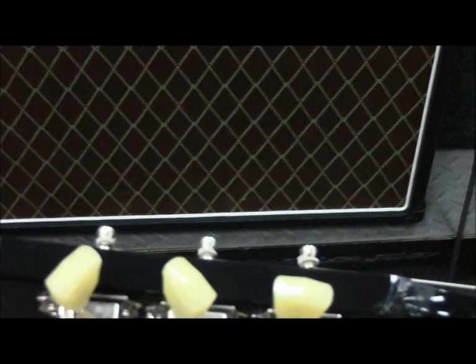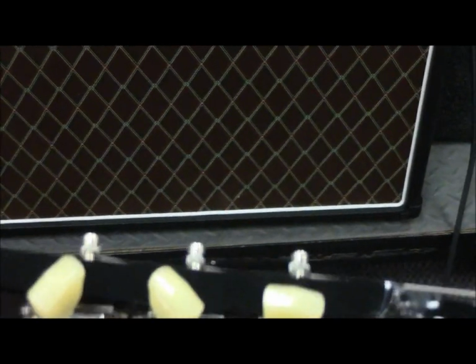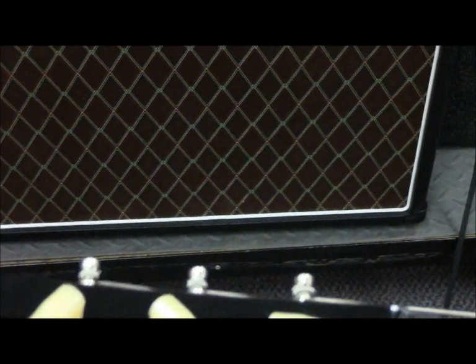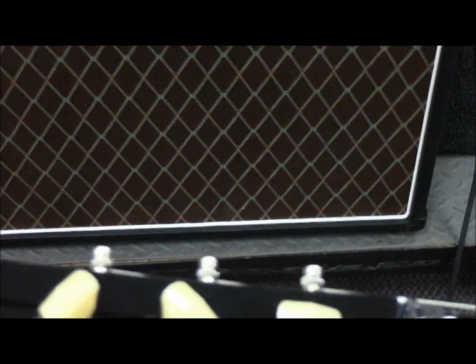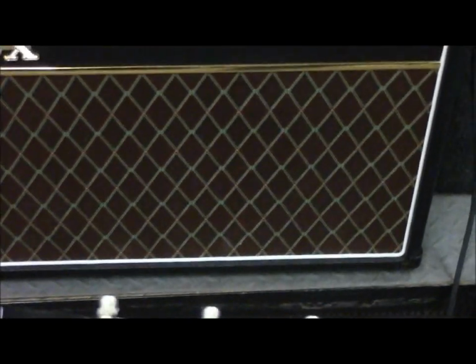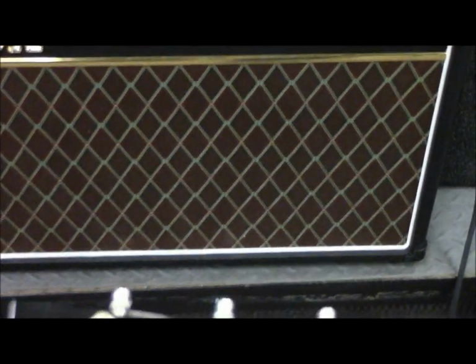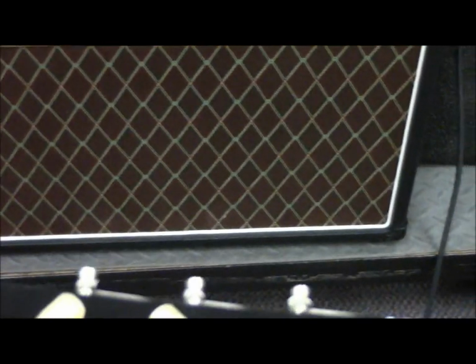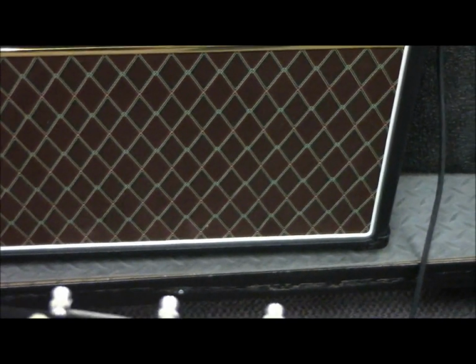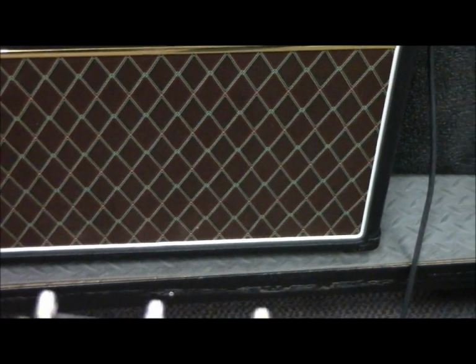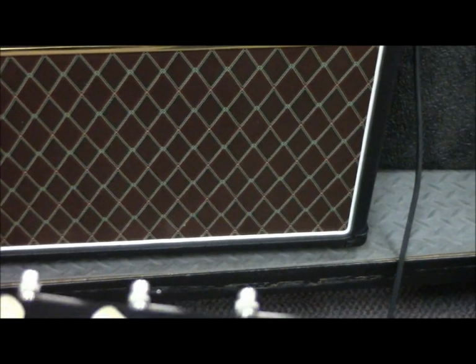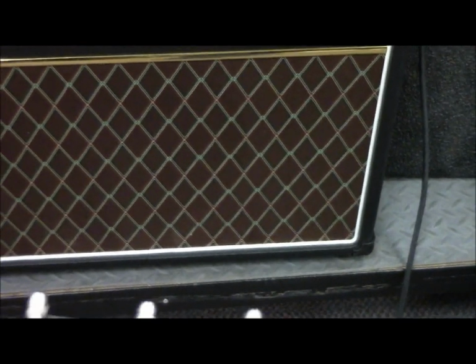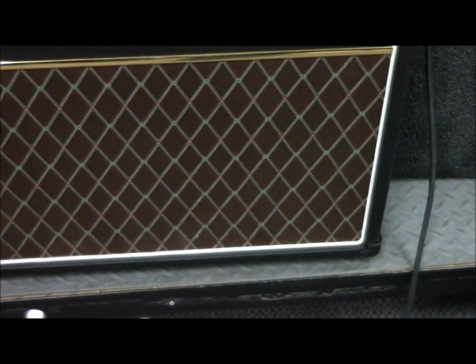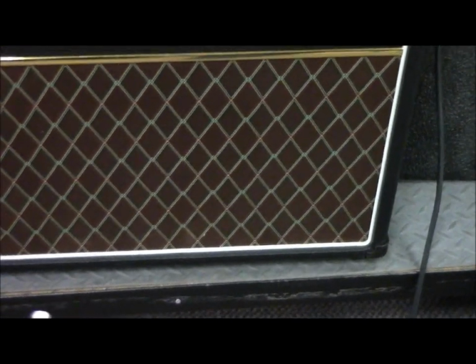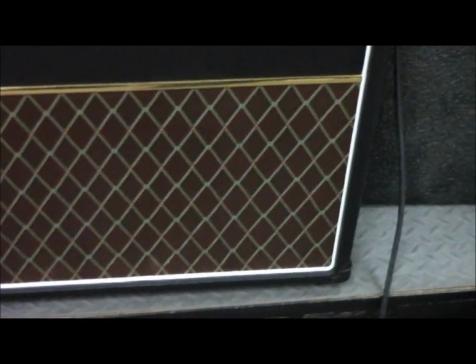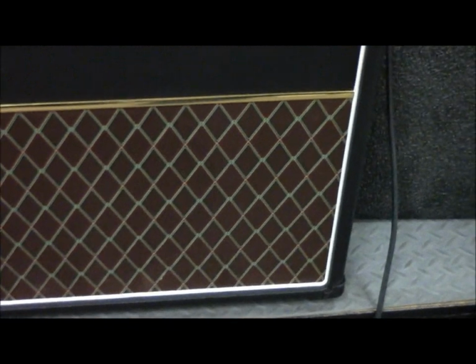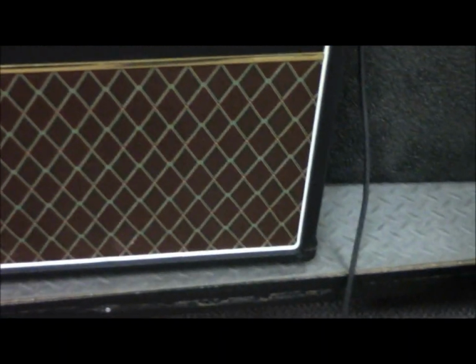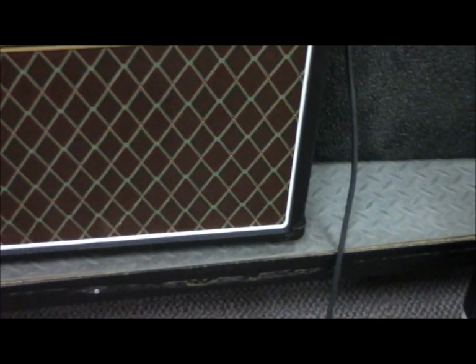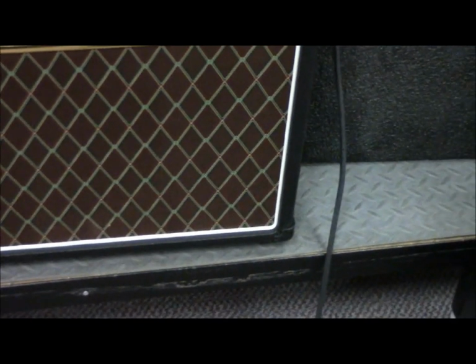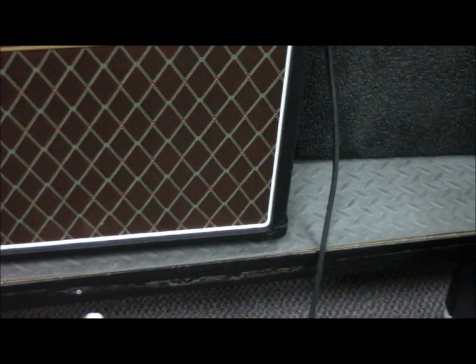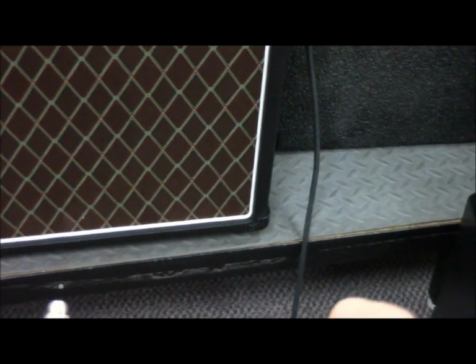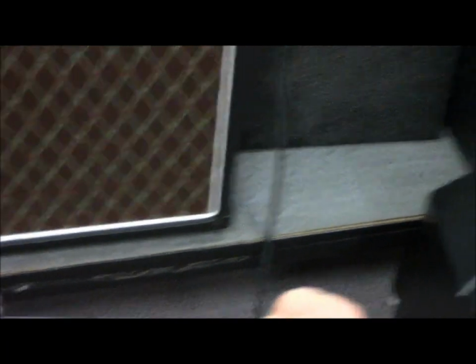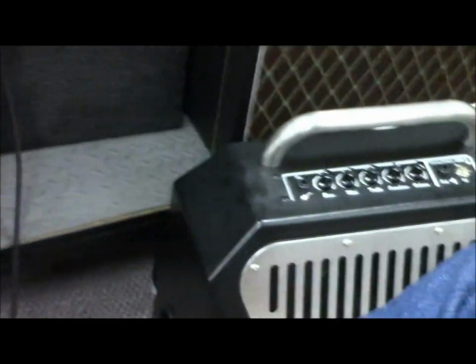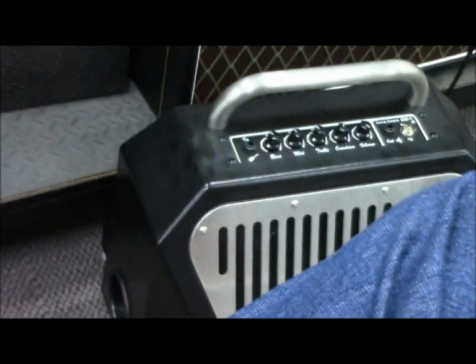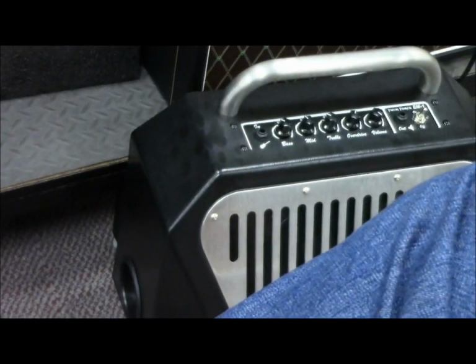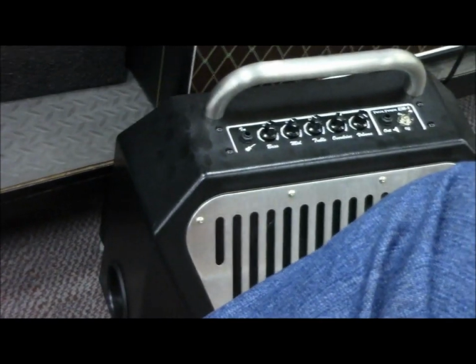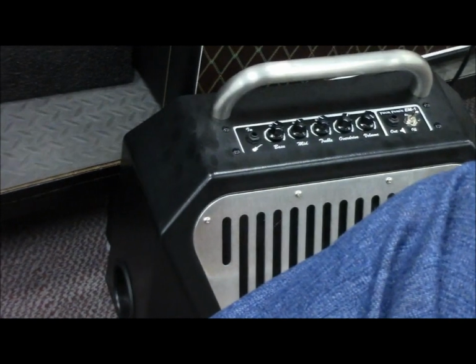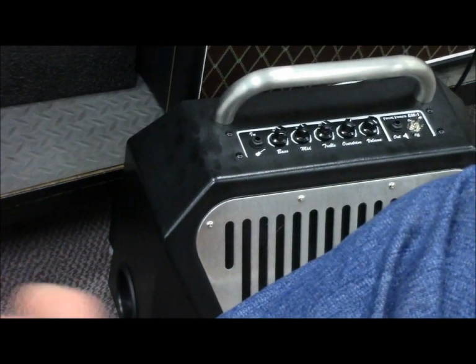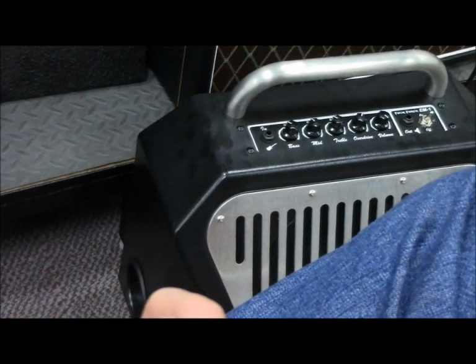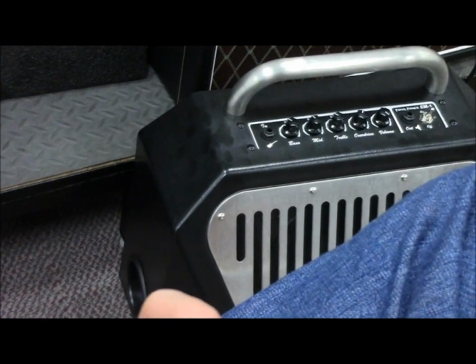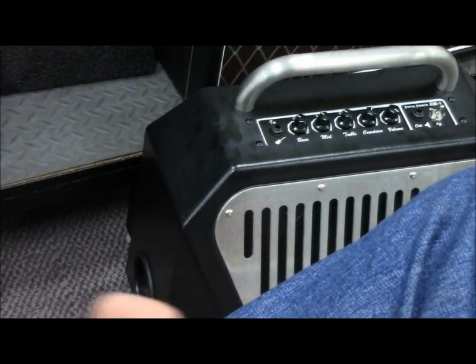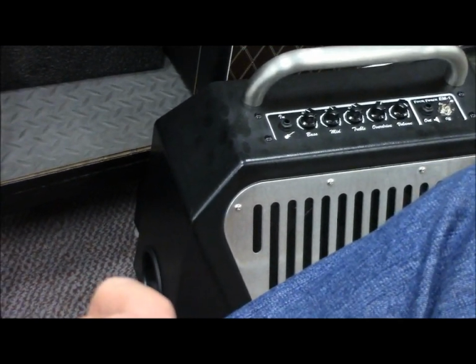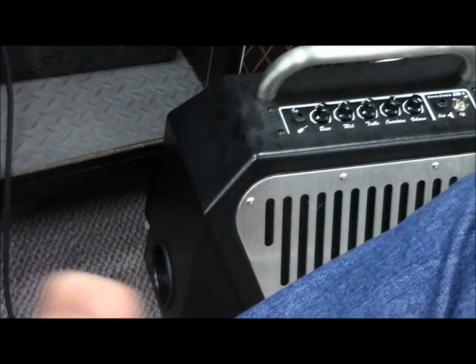Tim's playing a studio Les Paul for this, for information purposes. What do you think Tim? Isn't that freaky? It breaks up a little bit better on the 4-Force, I think. Isn't that wild?